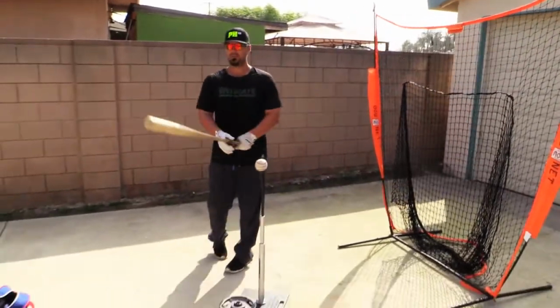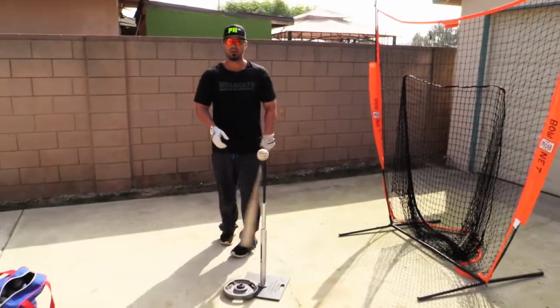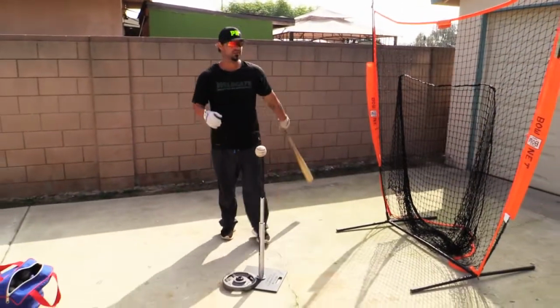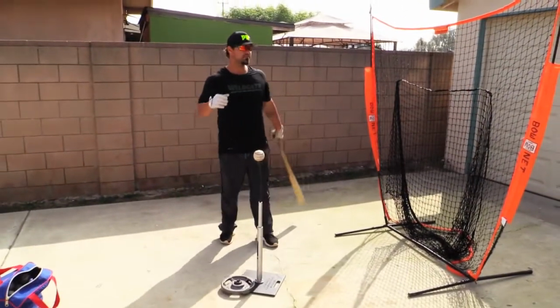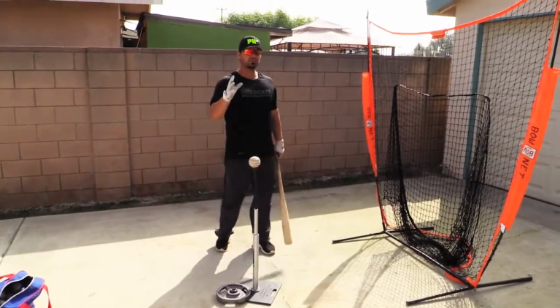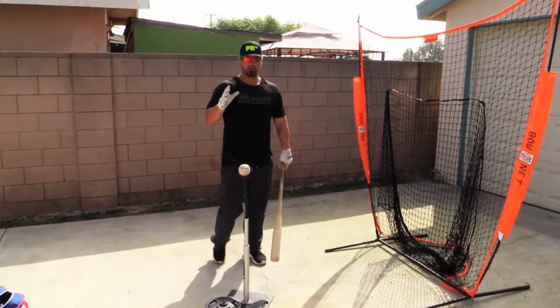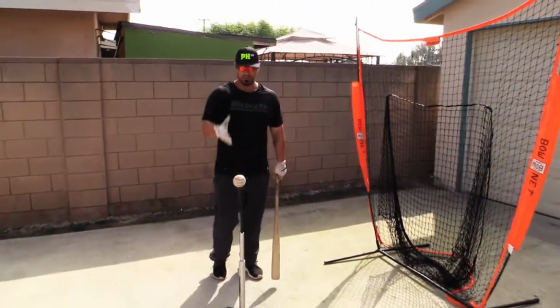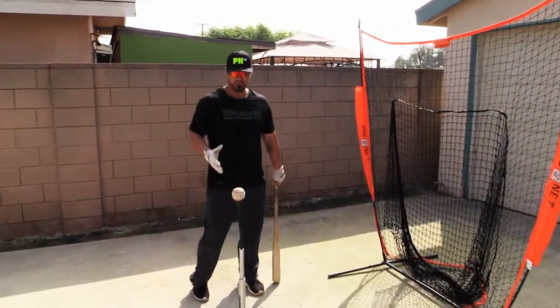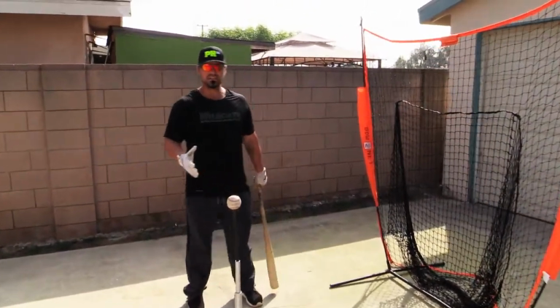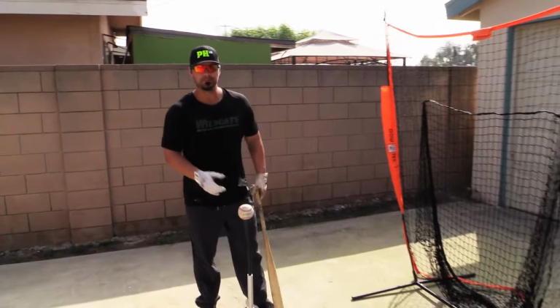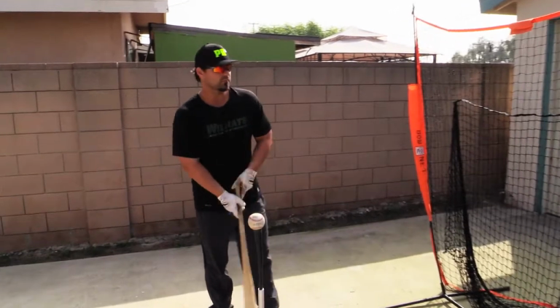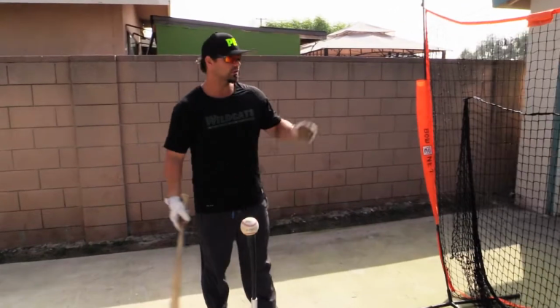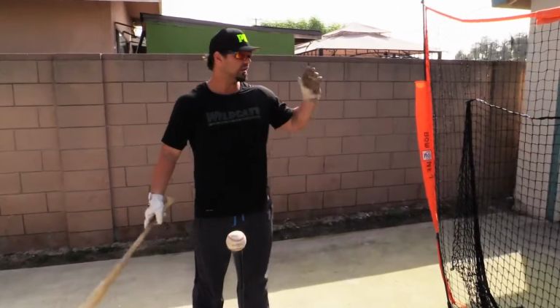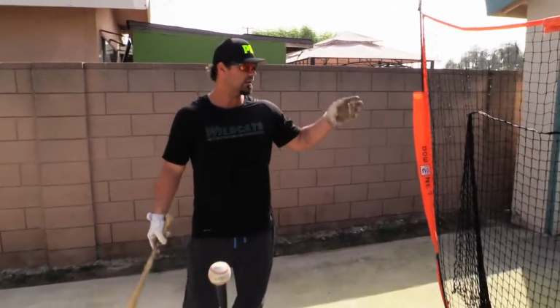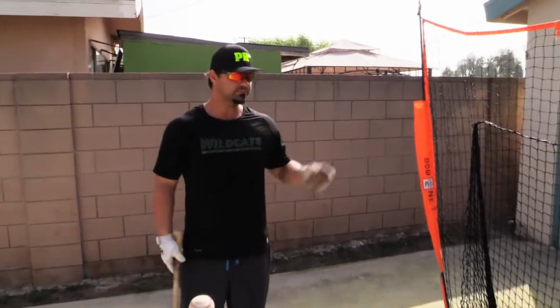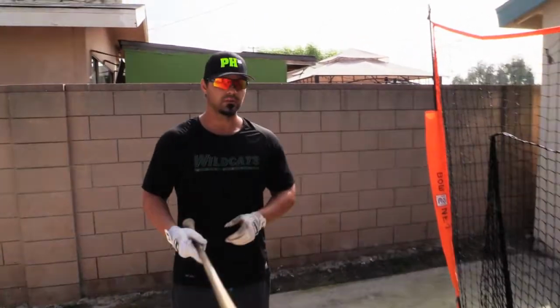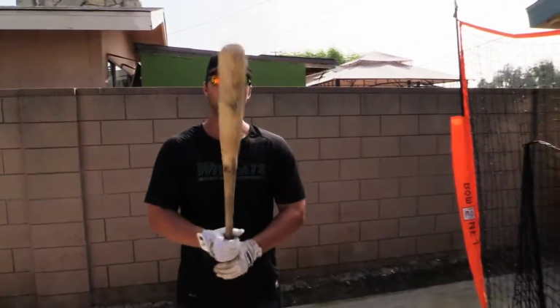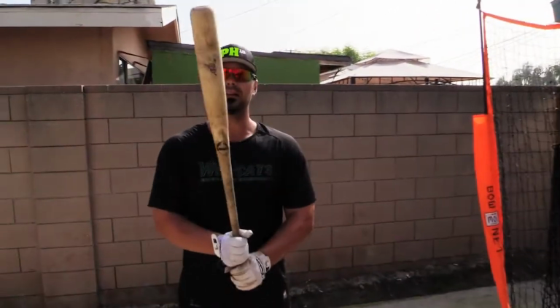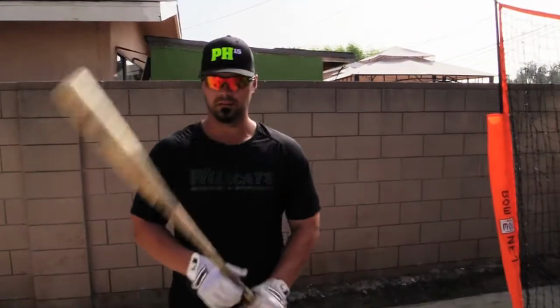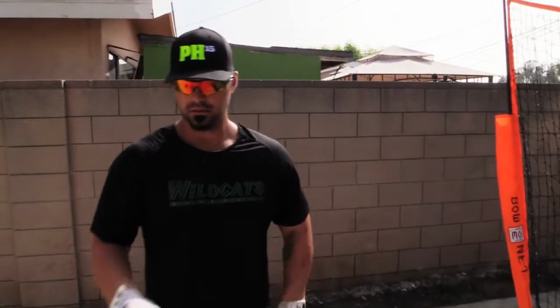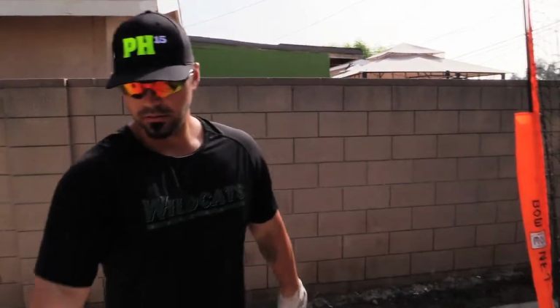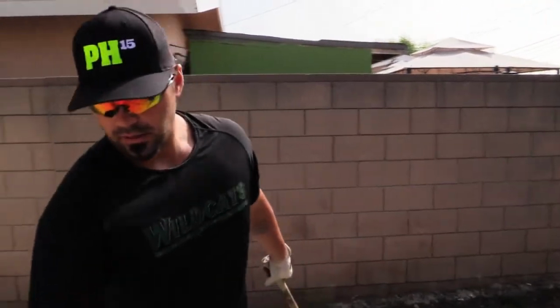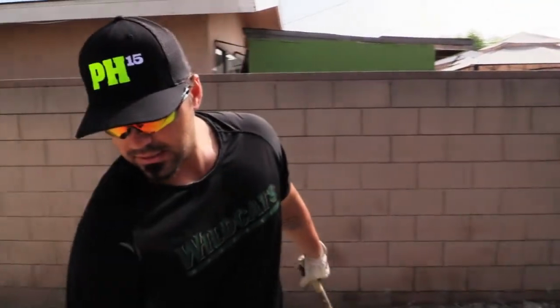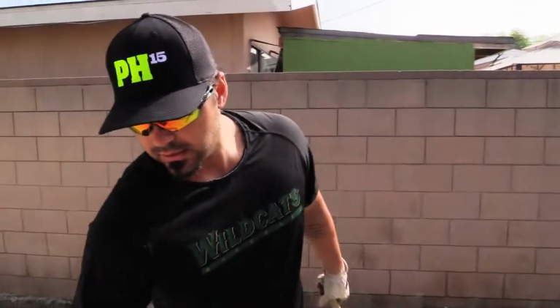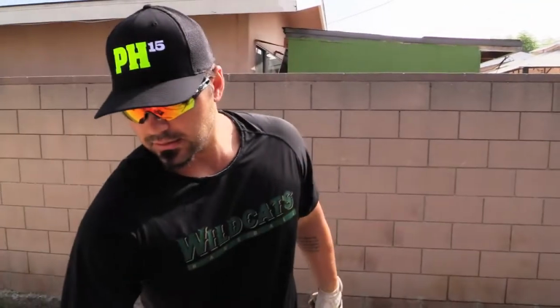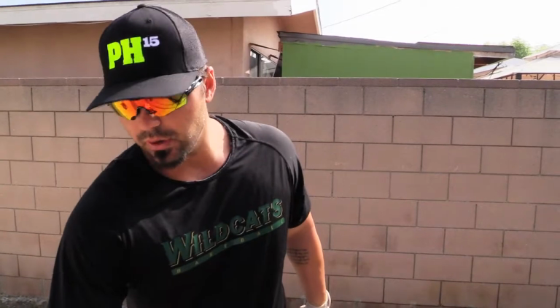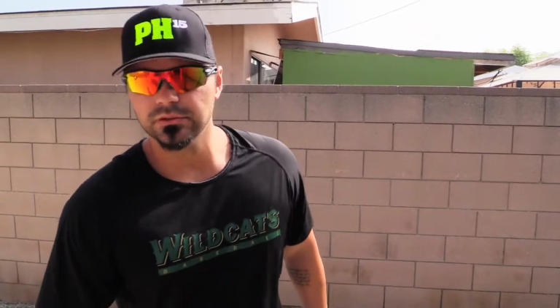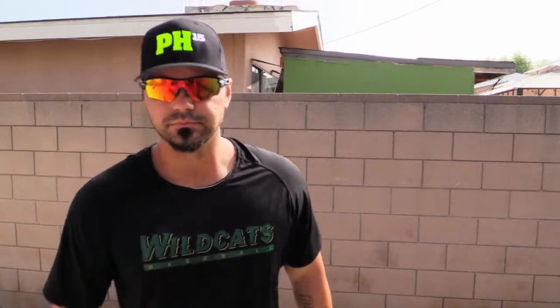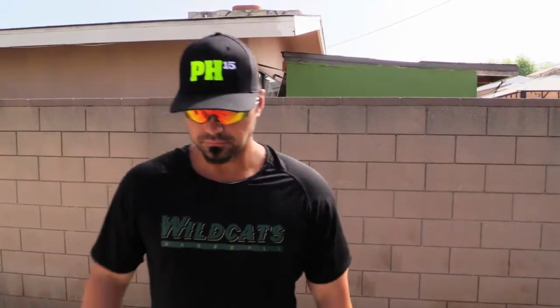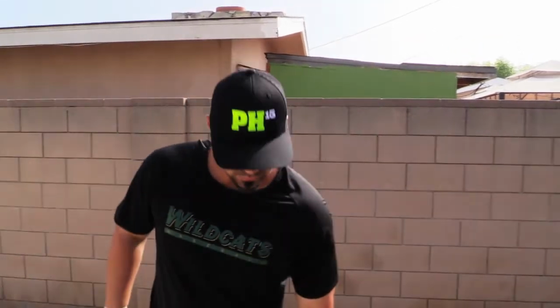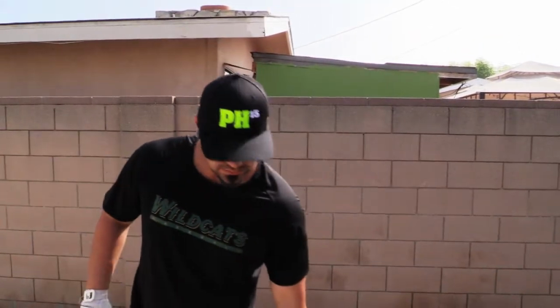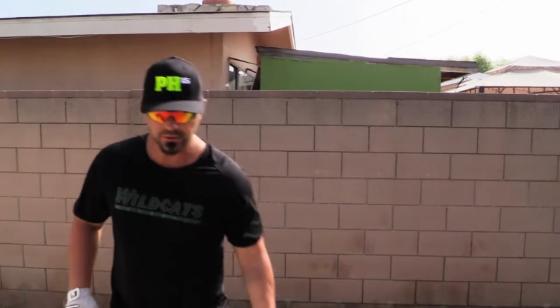Alright, in this episode we're gonna be hitting off of a tee. You're gonna need a net, a bat, a tee, and some balls. Let's get to it.